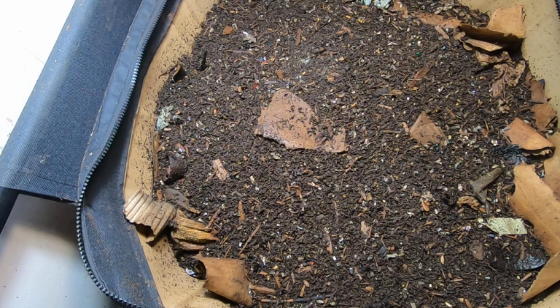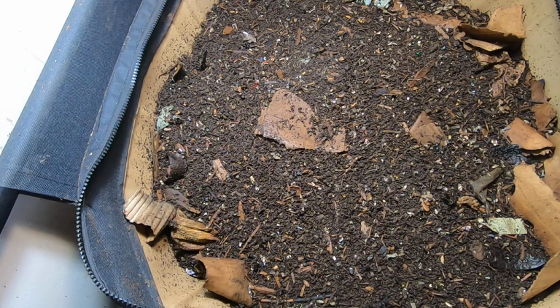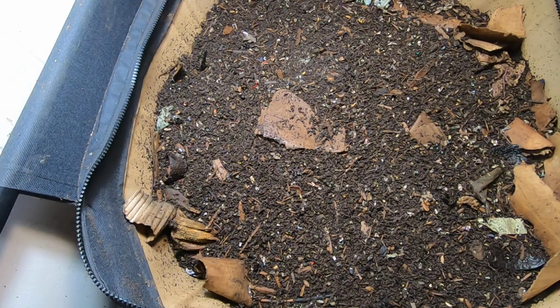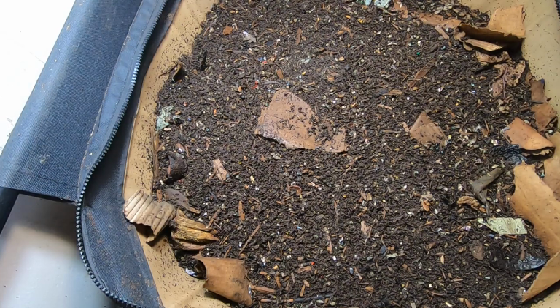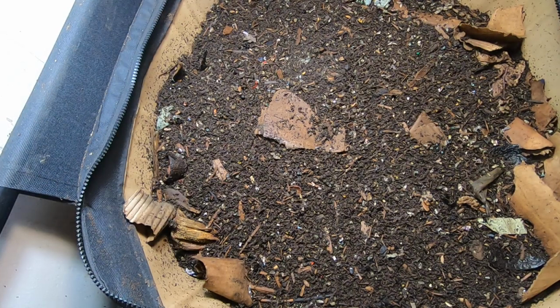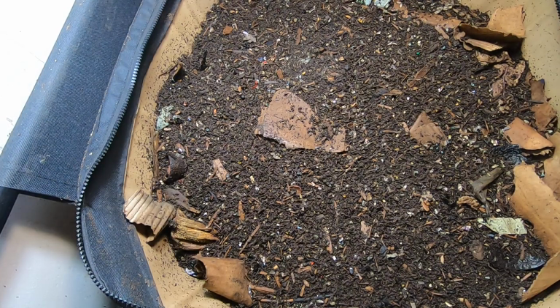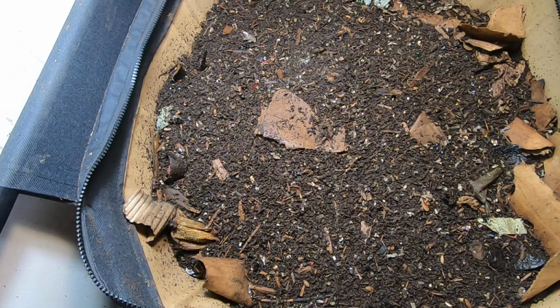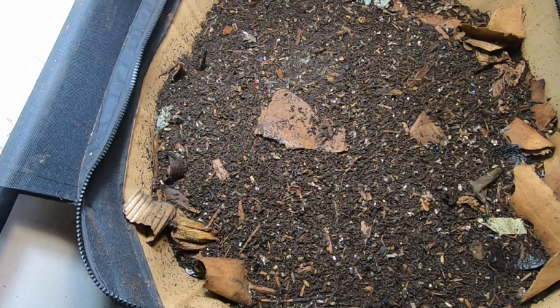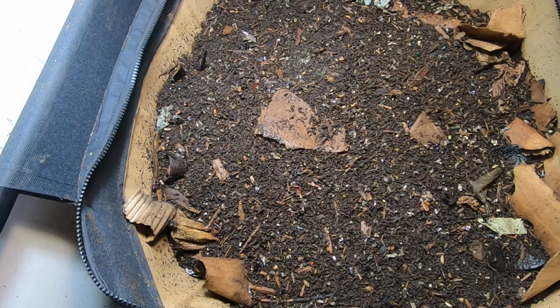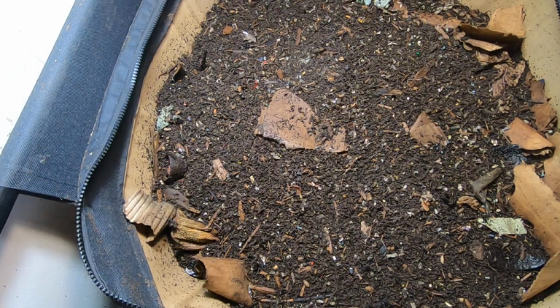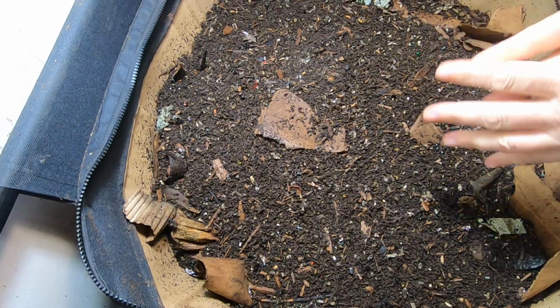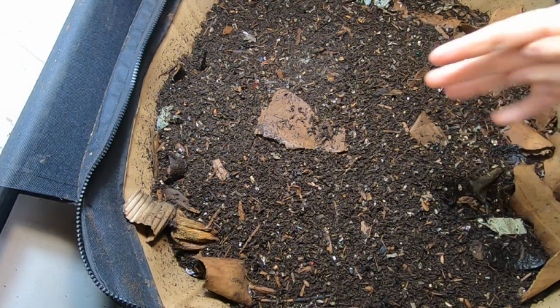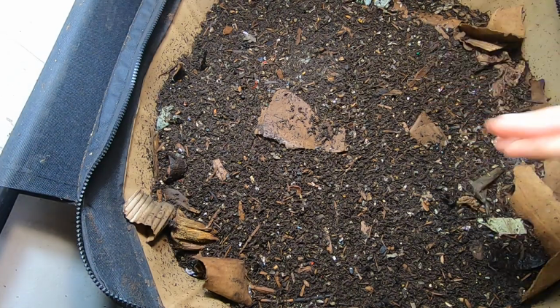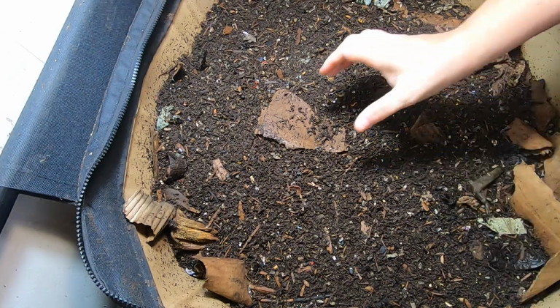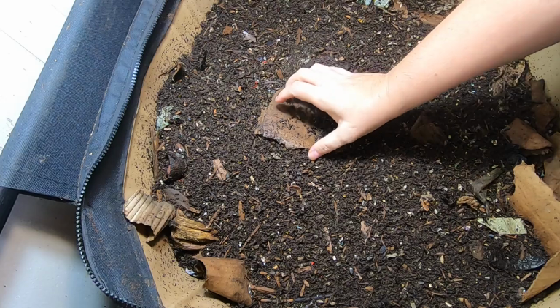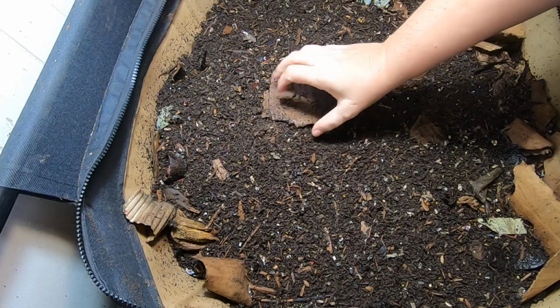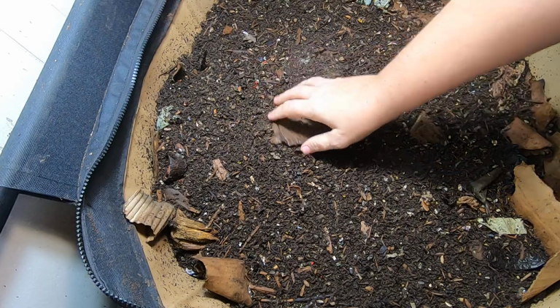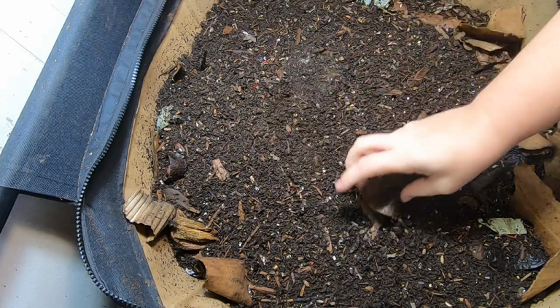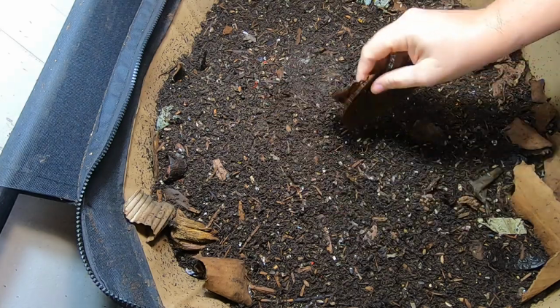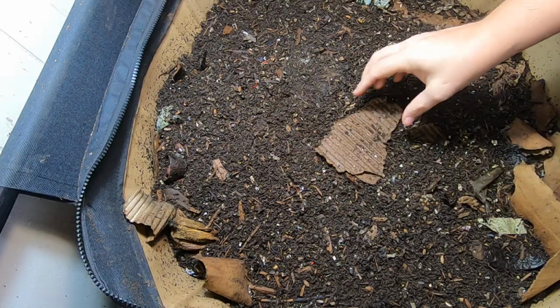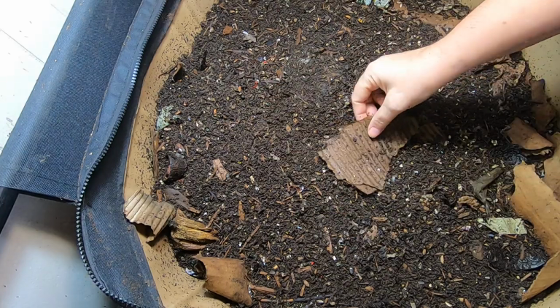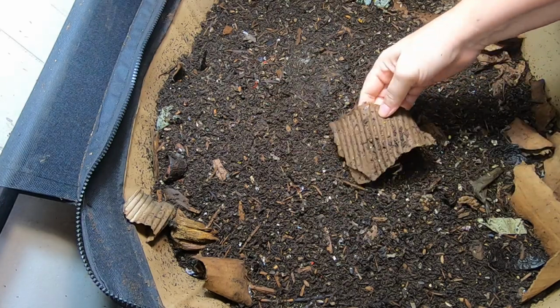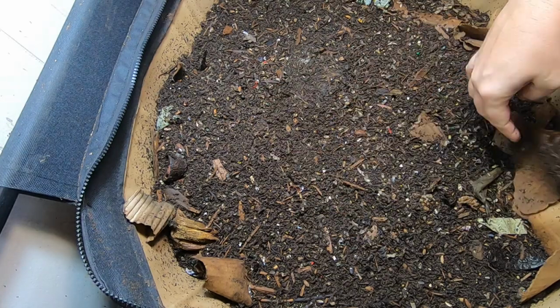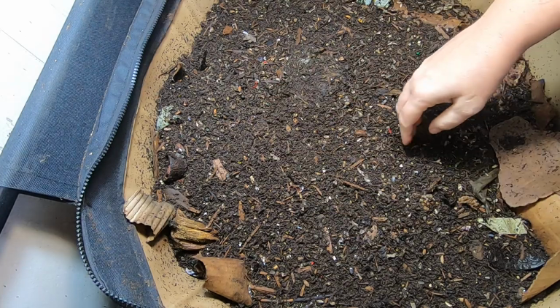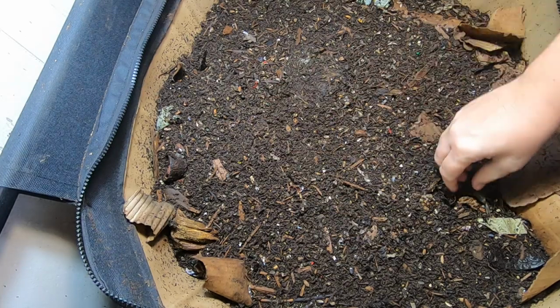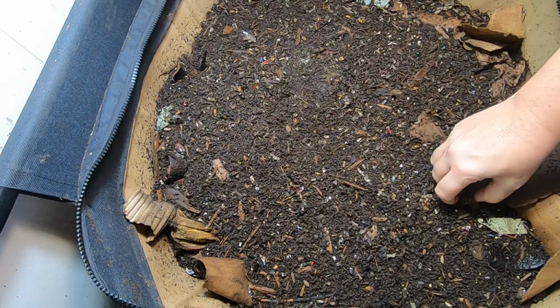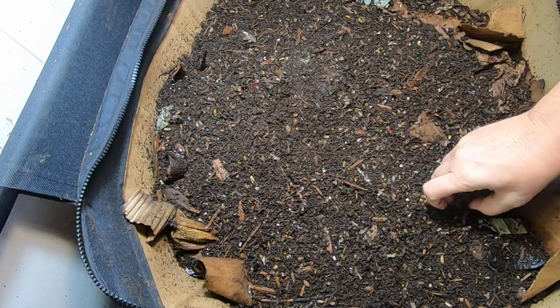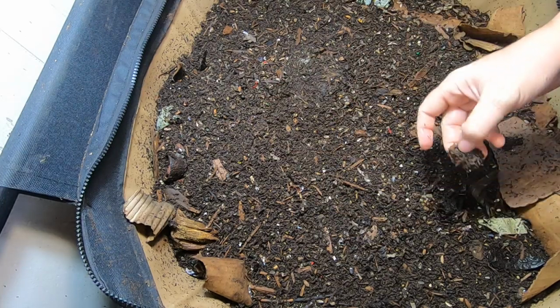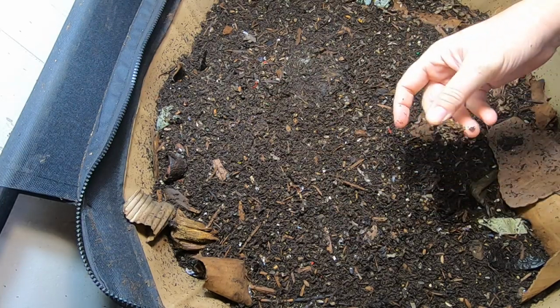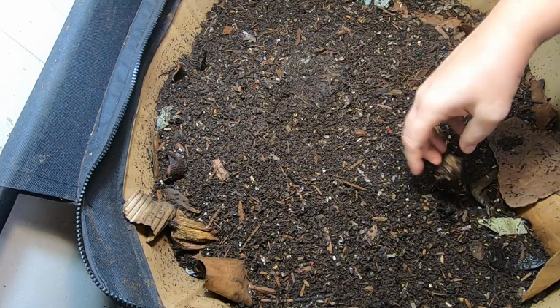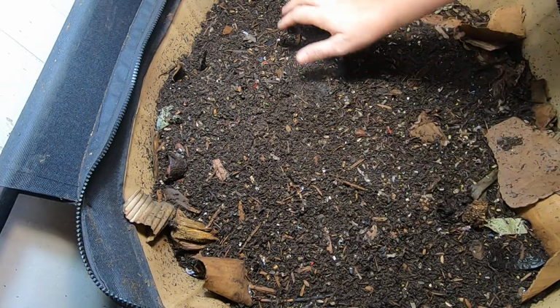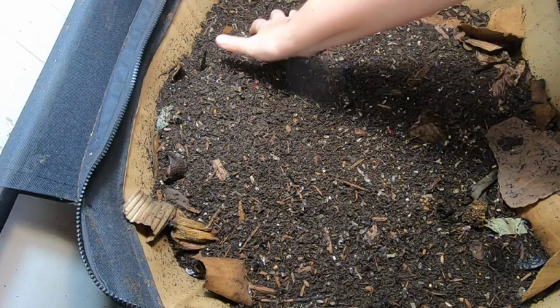Hey guys, it's Ann over at Plant Obsessed. I've got a day off here and we're going to come and look and see what the African Nightcrawlers are doing in the Urban Worm Bag.